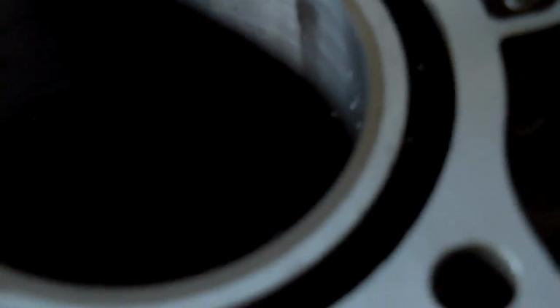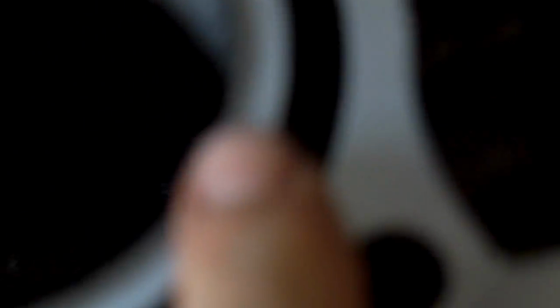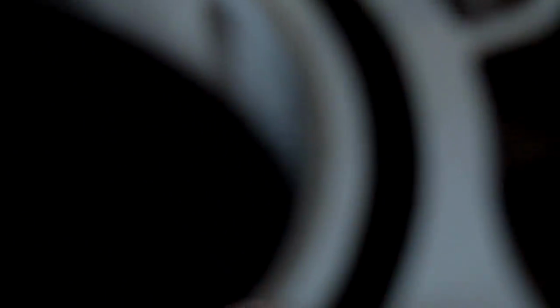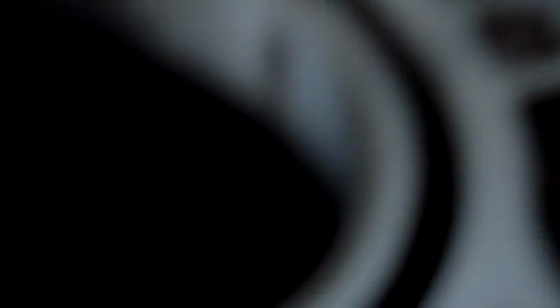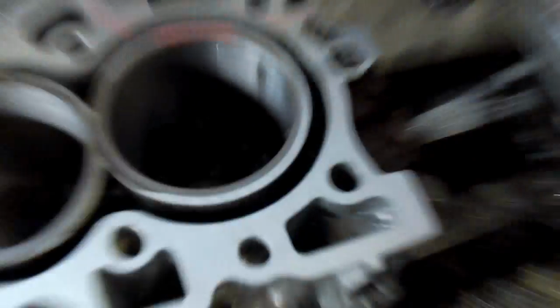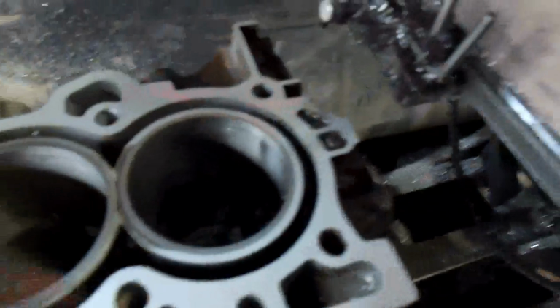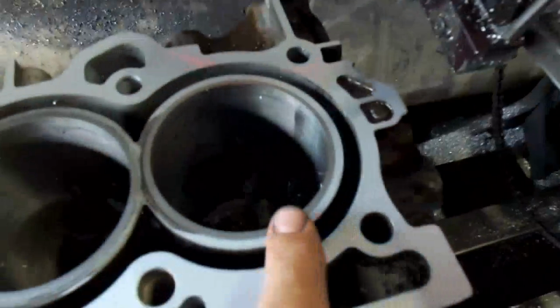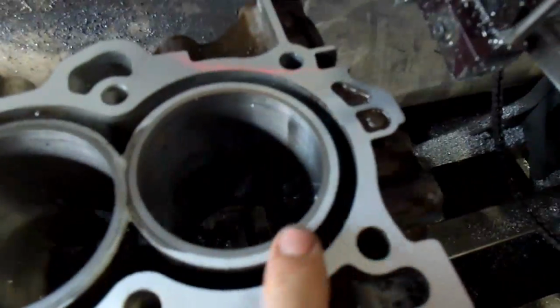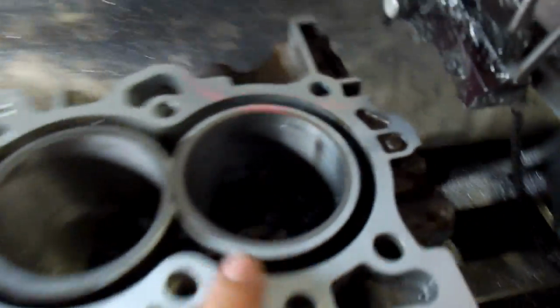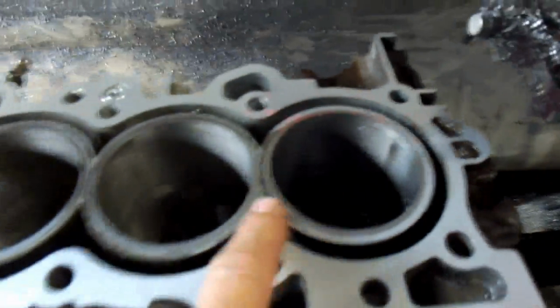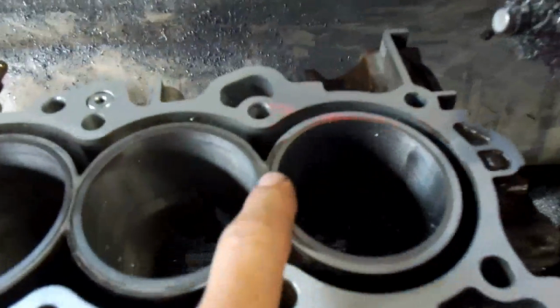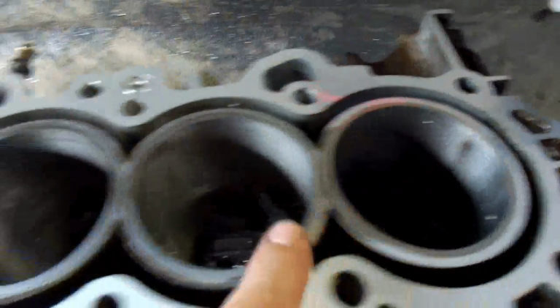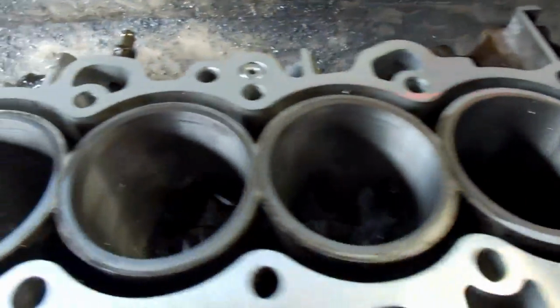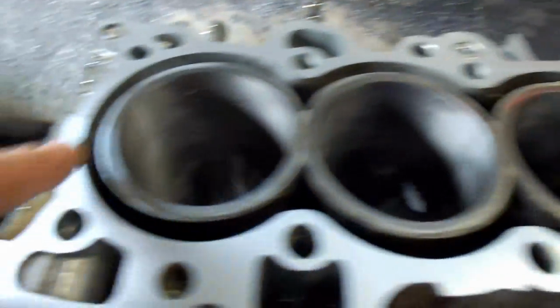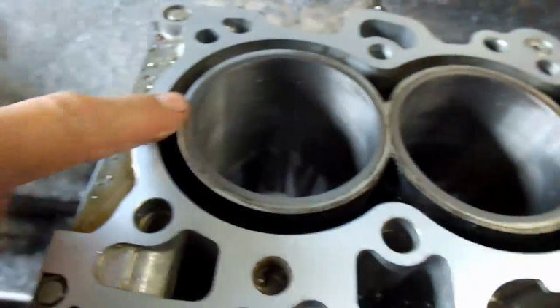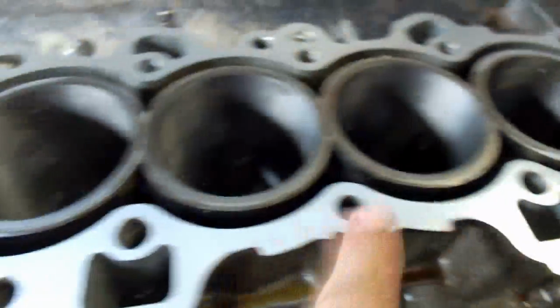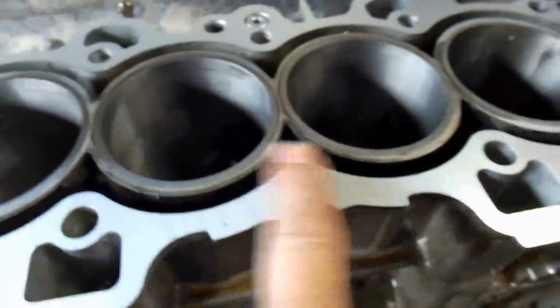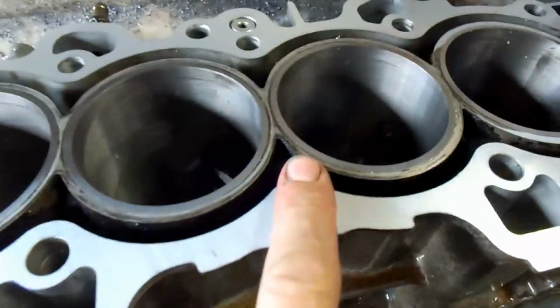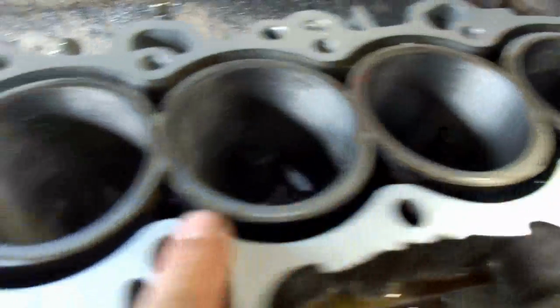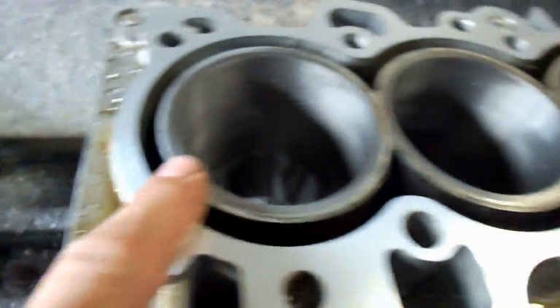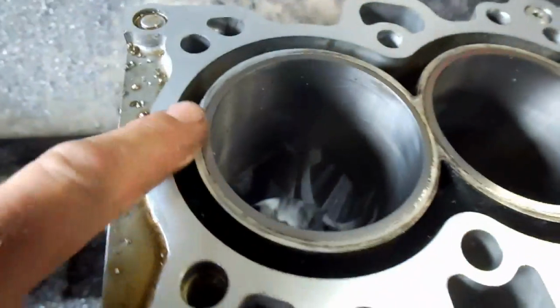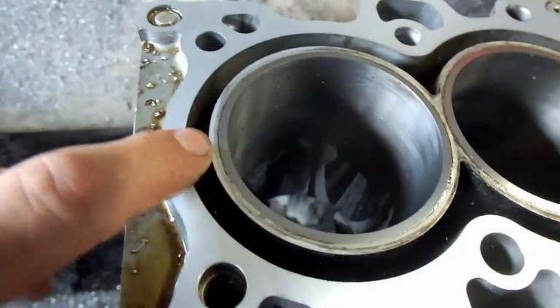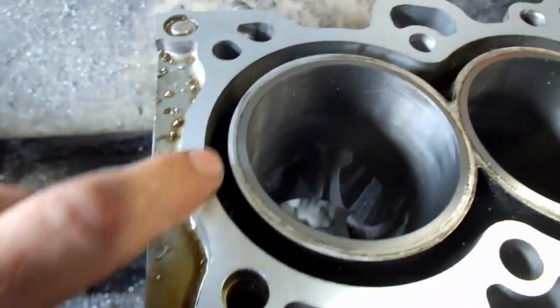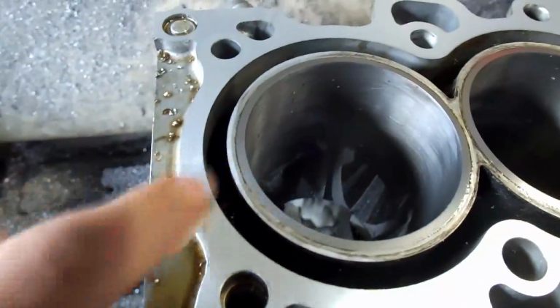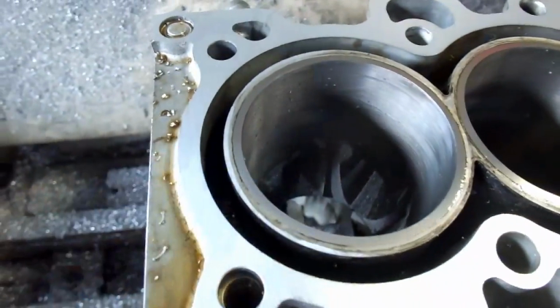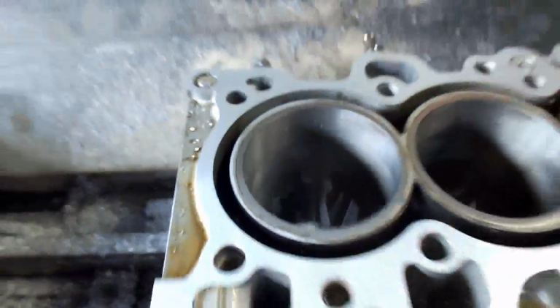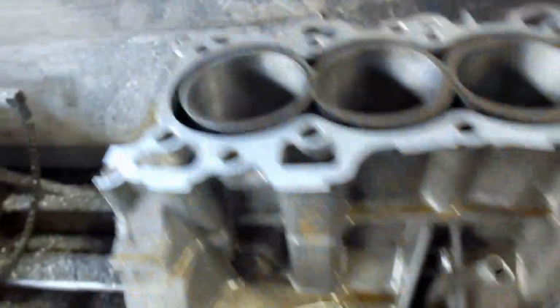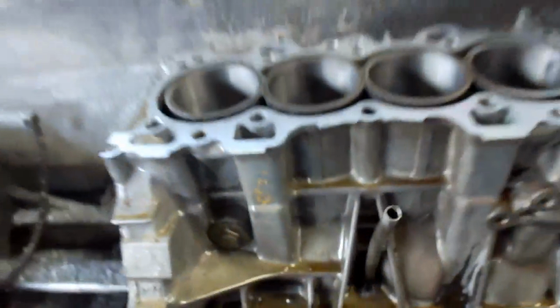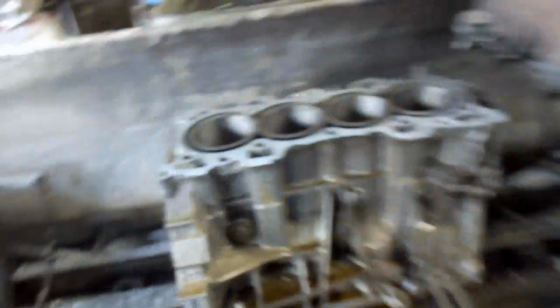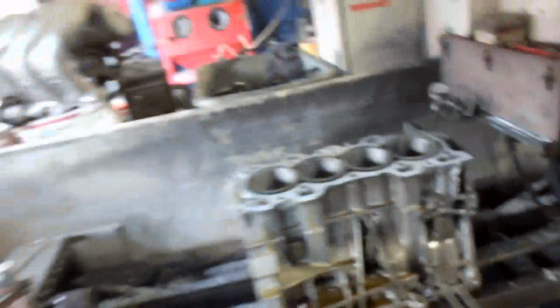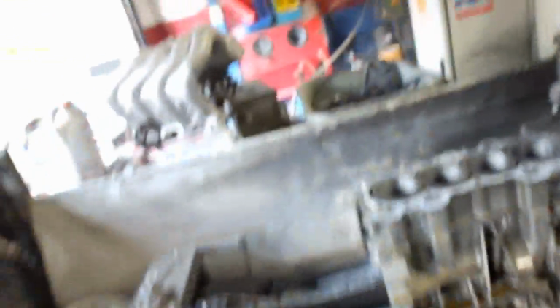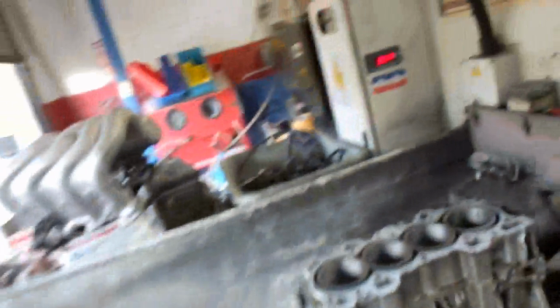It started to clean up over here, but it's still low here, especially here in the center. It started to just barely clean up on this end. So we'll take another thou and a half off.